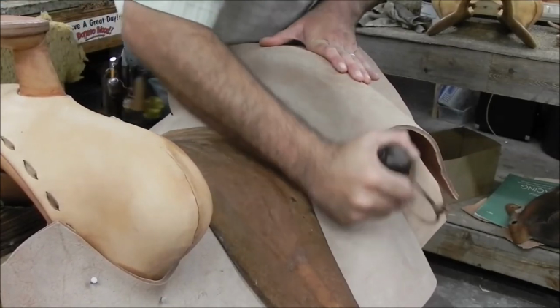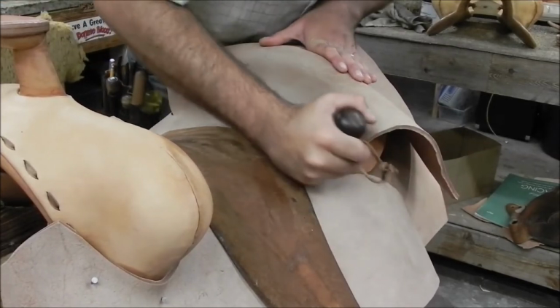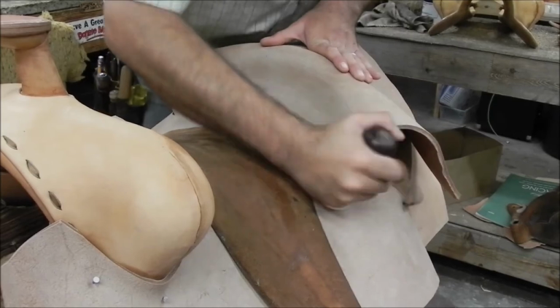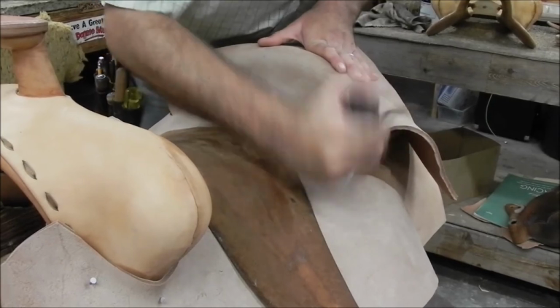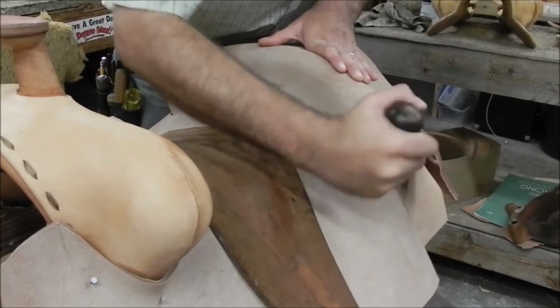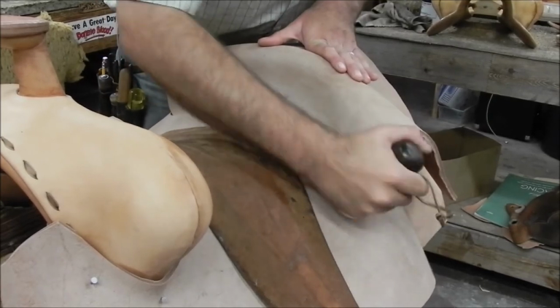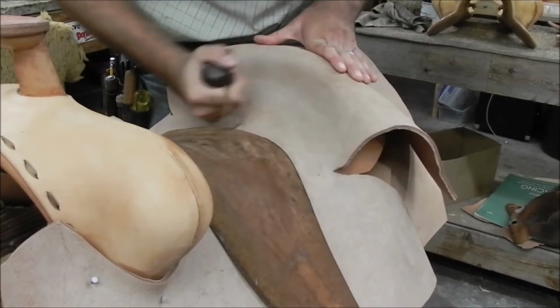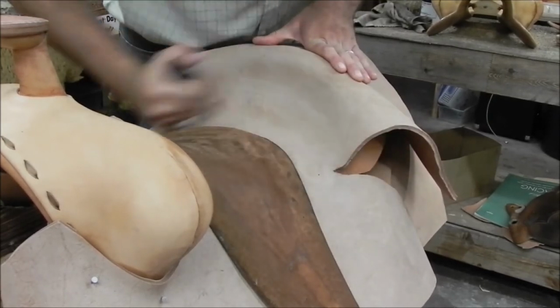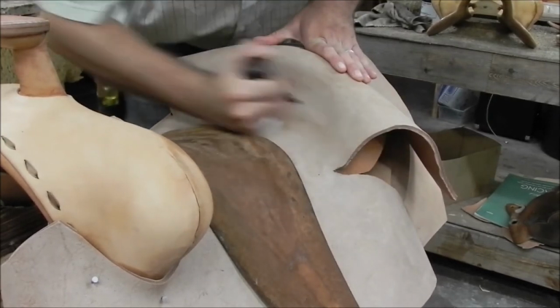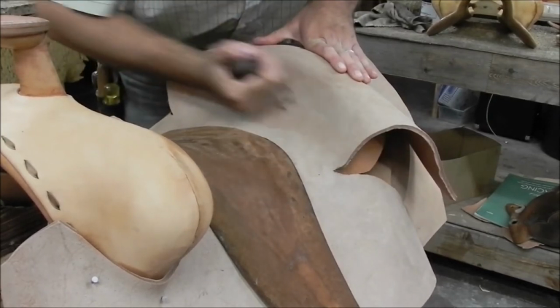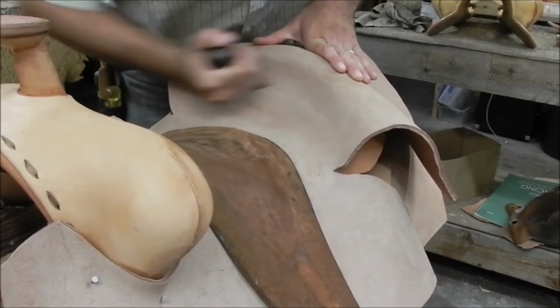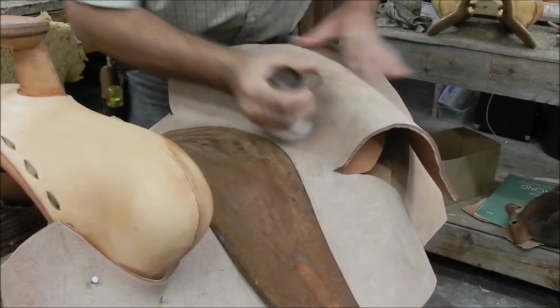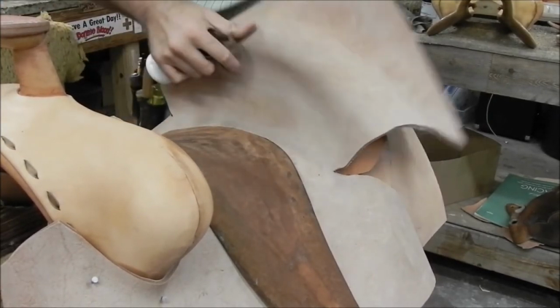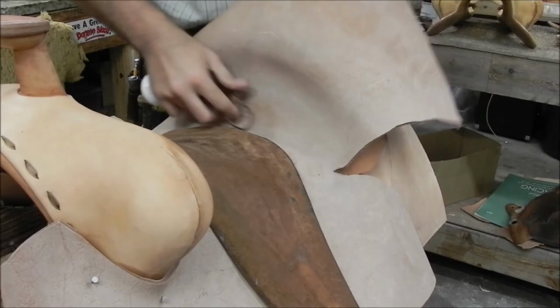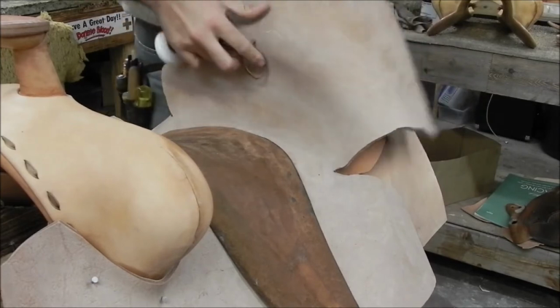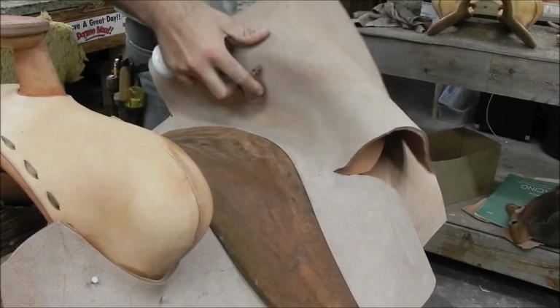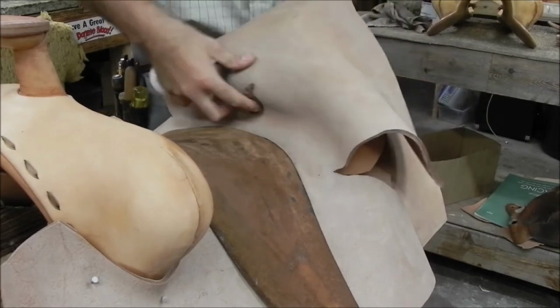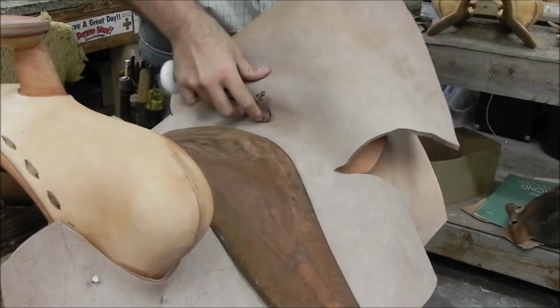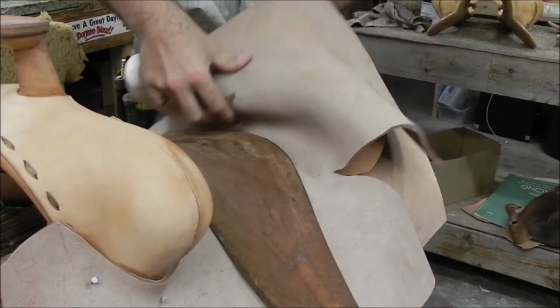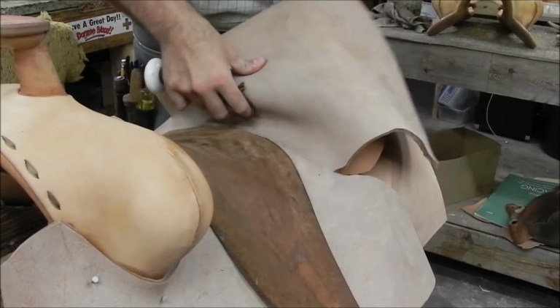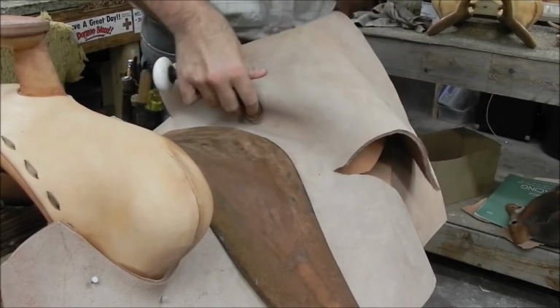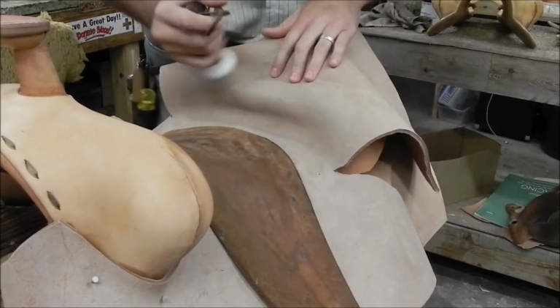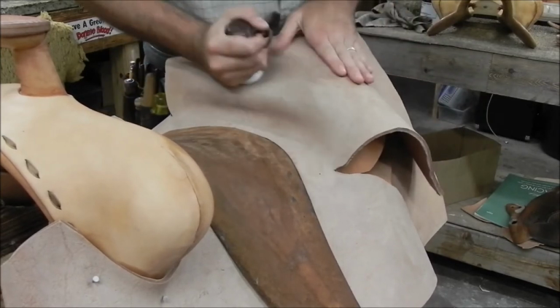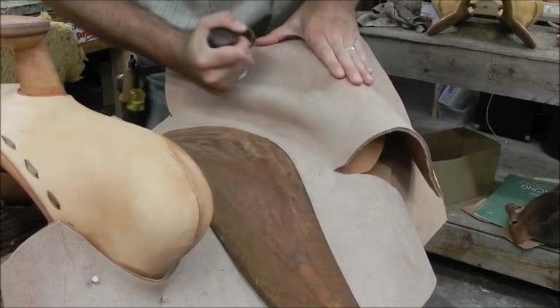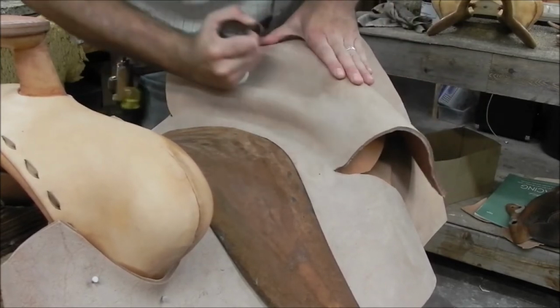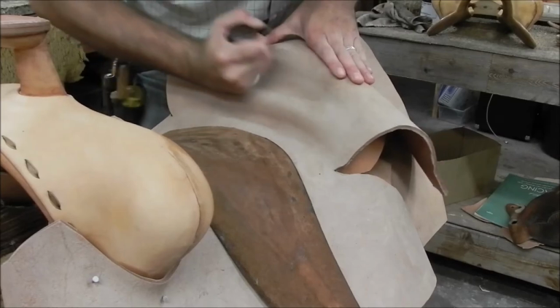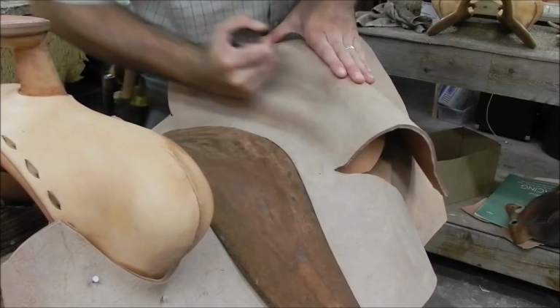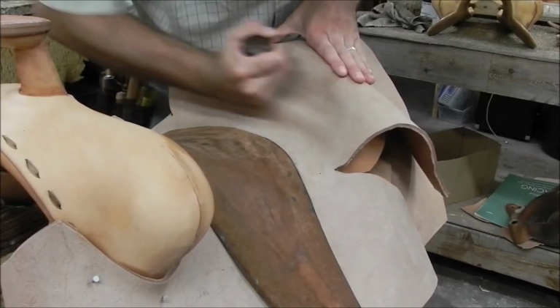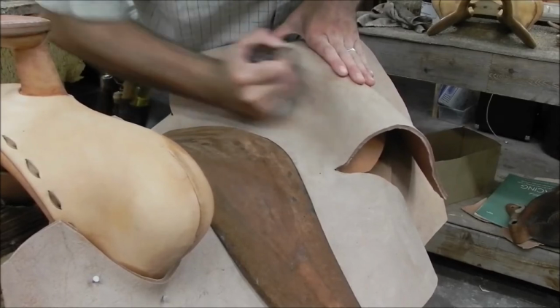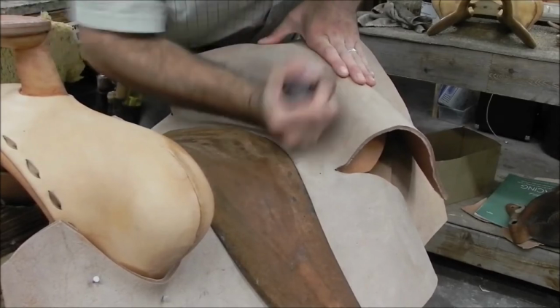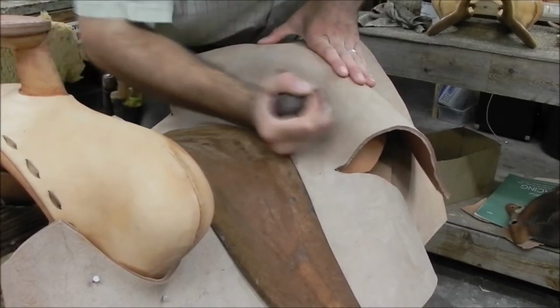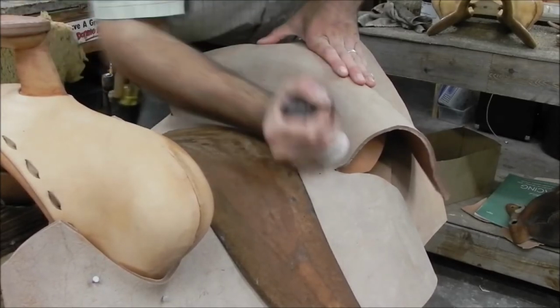Then I just rub my seat in, get a good grain there in the dish, and try to get that seat shaped in there. I usually push a little bit of a bubble inside my dish and then rub that bubble out in my seat. Now my seat is very wet and very cased.